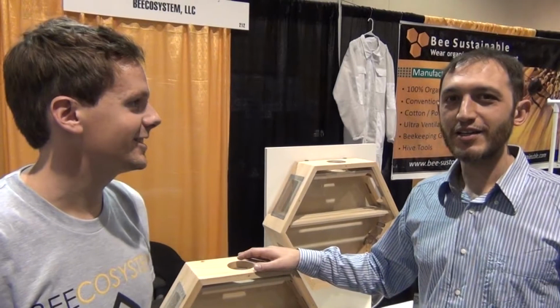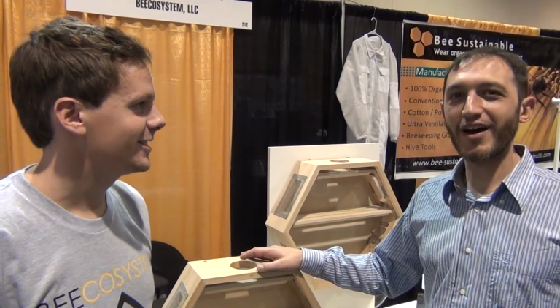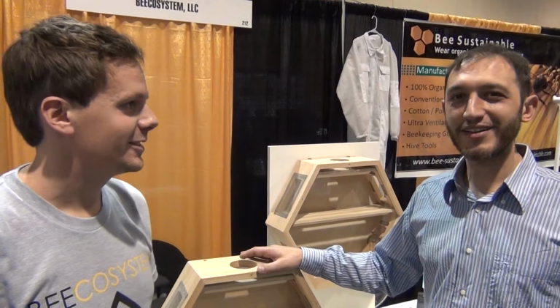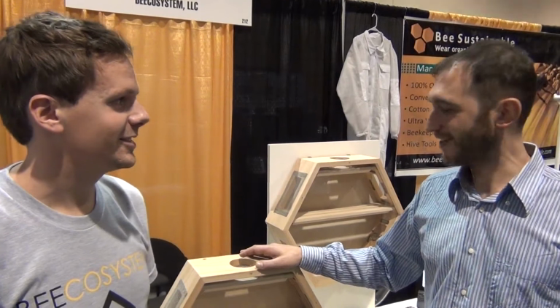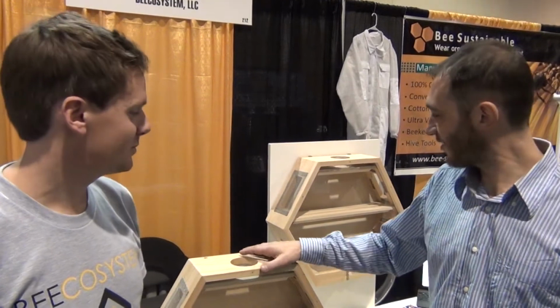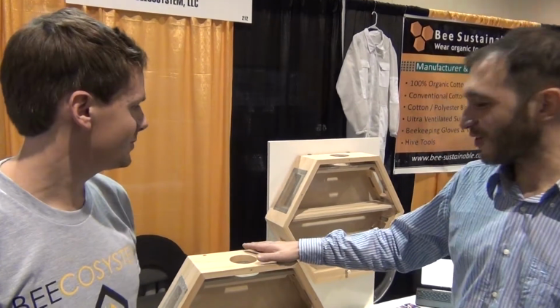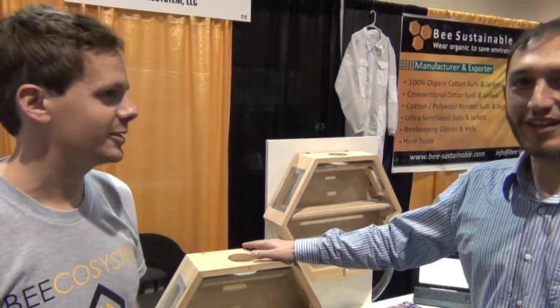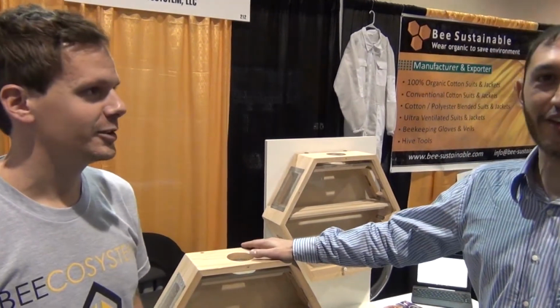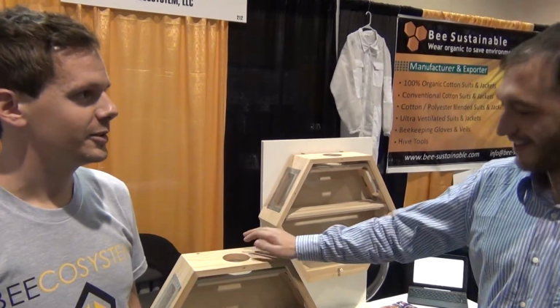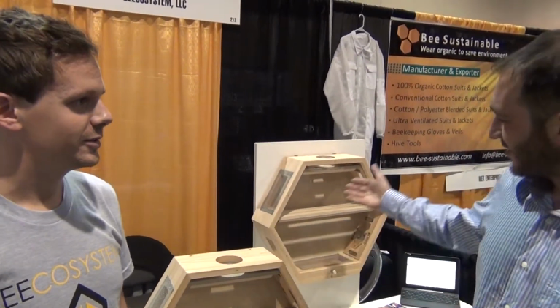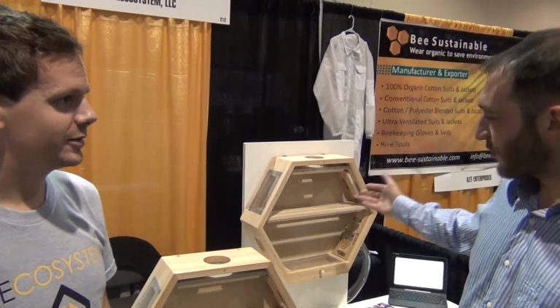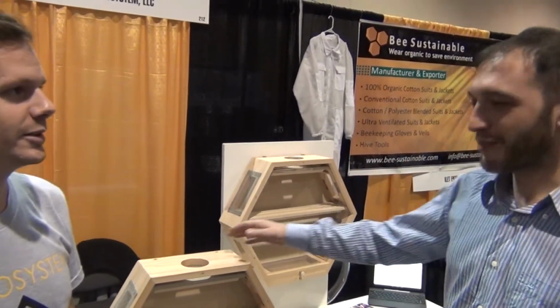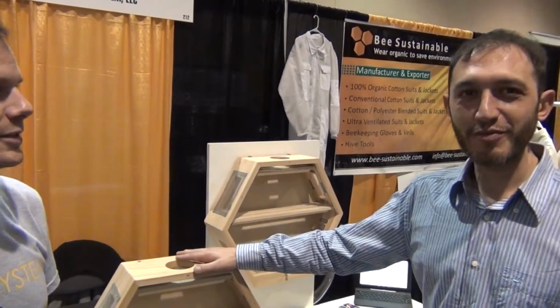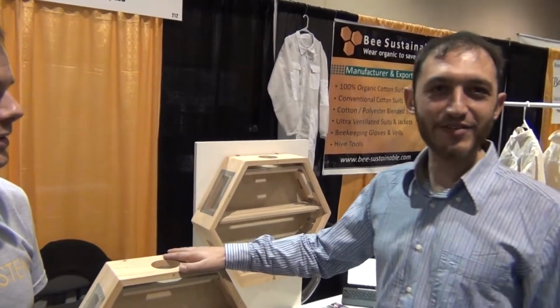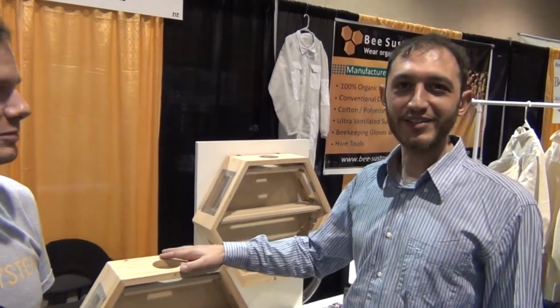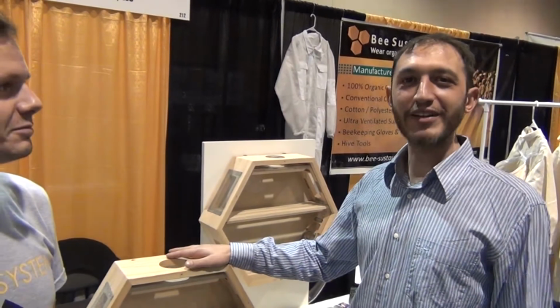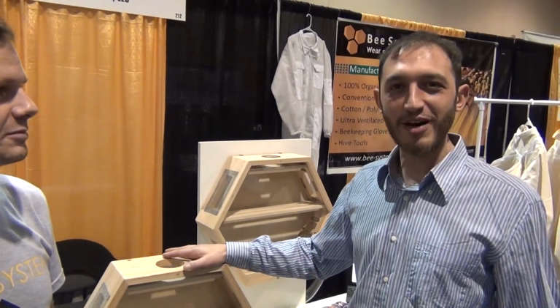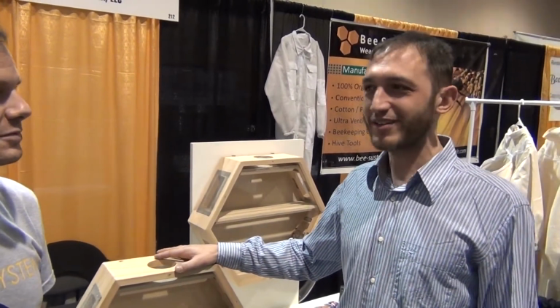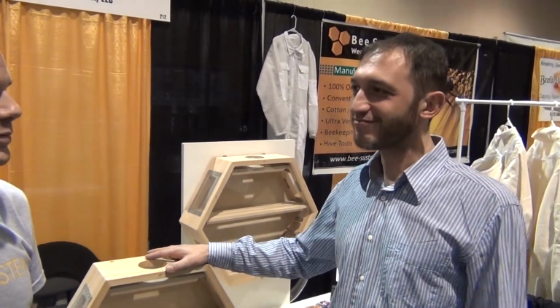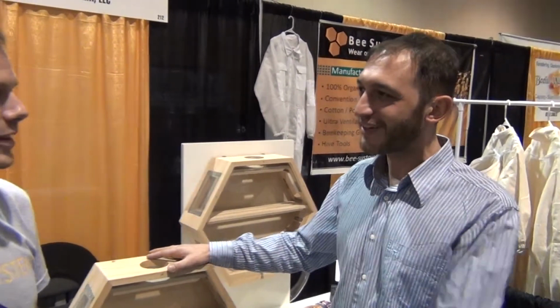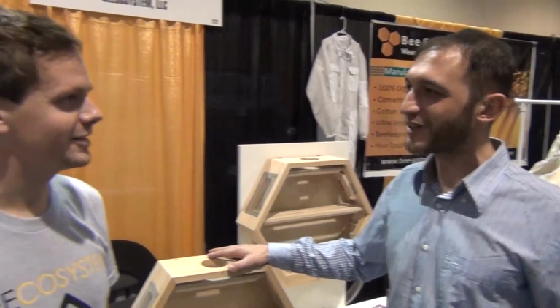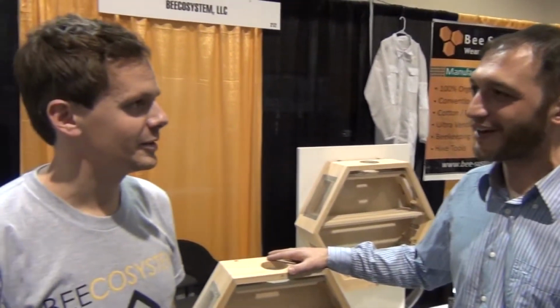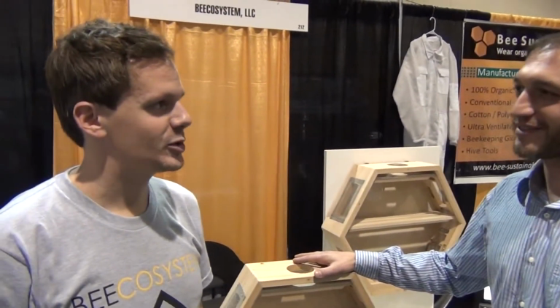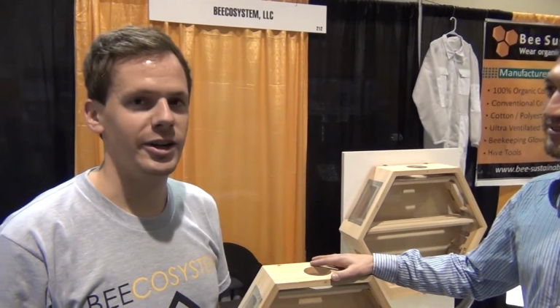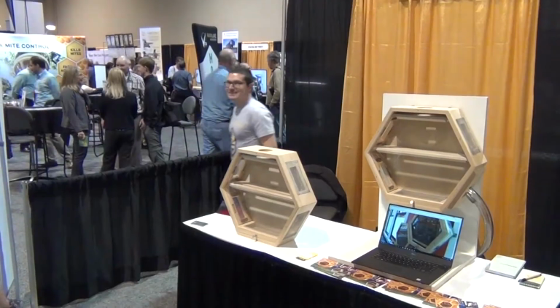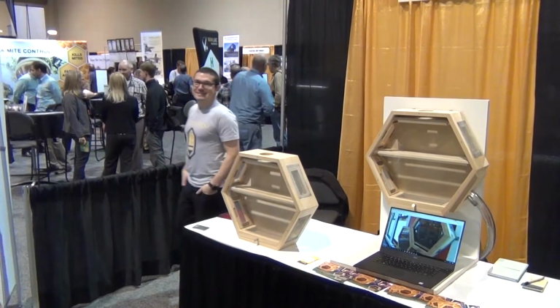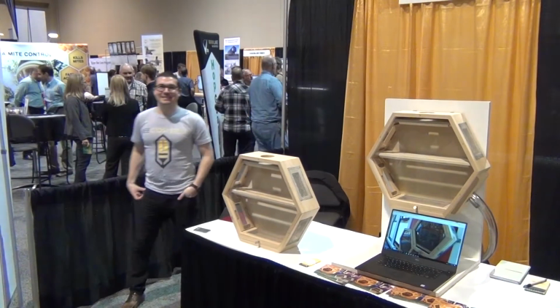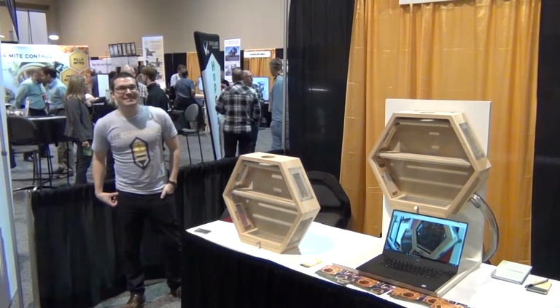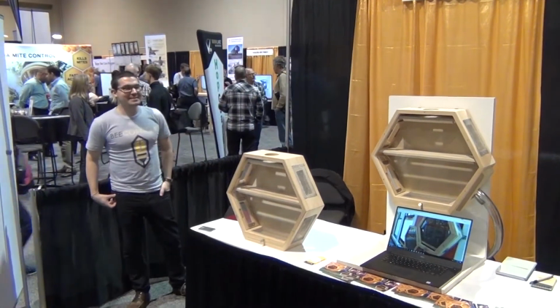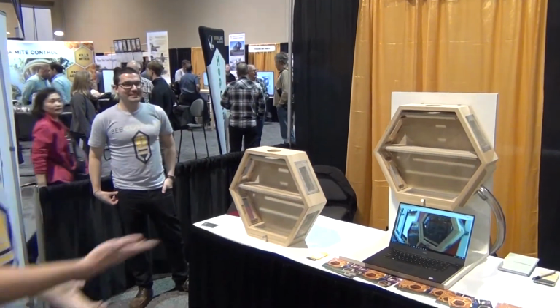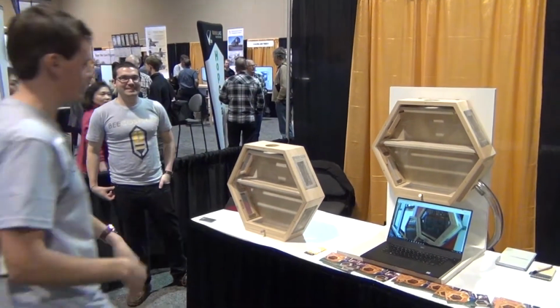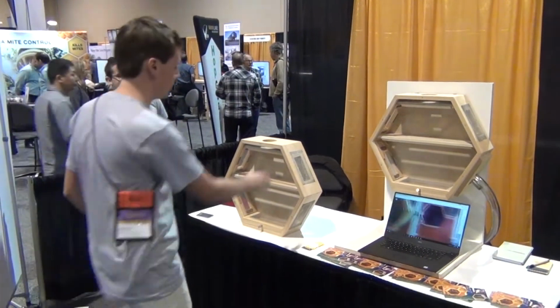We are in front of another change of shape of the hives — we are interested about it. So we're Becosystem. We're a new type of observation hive.